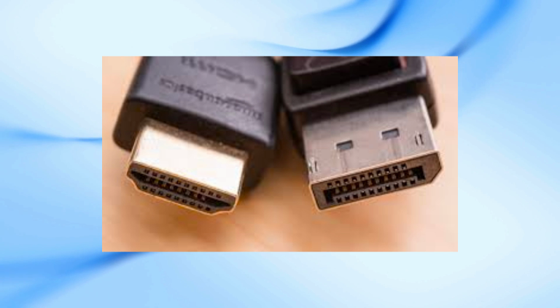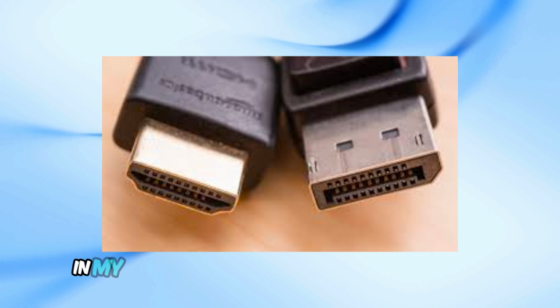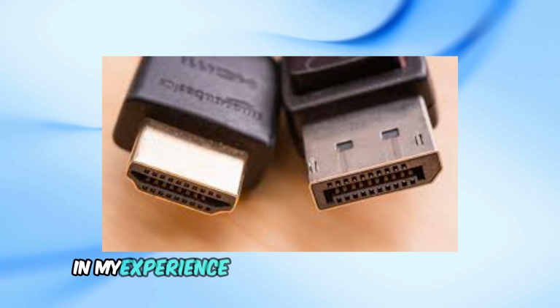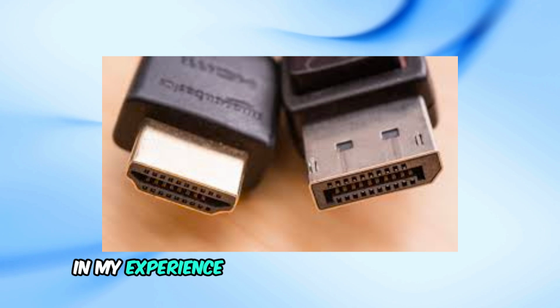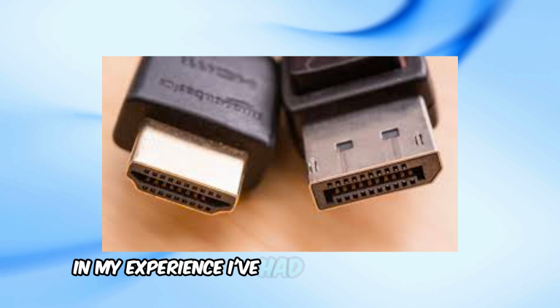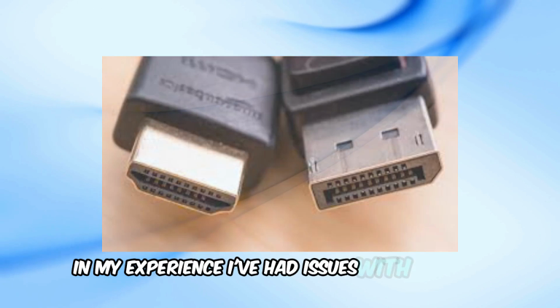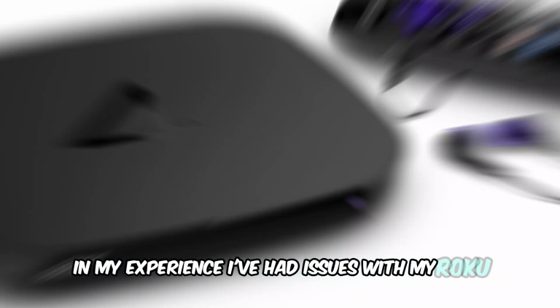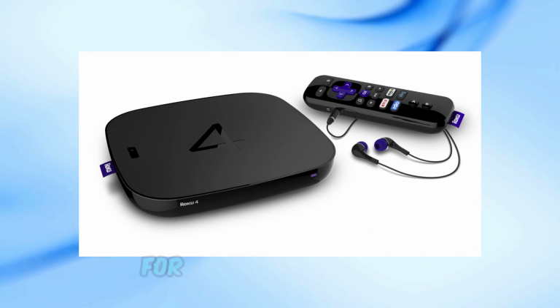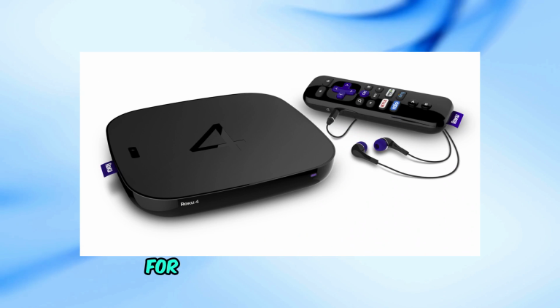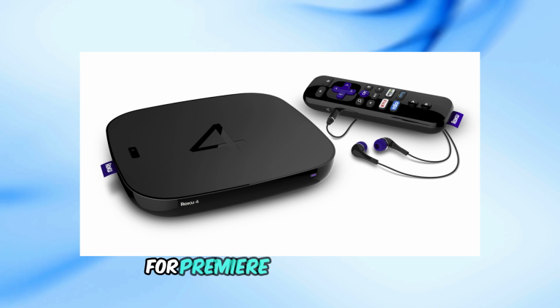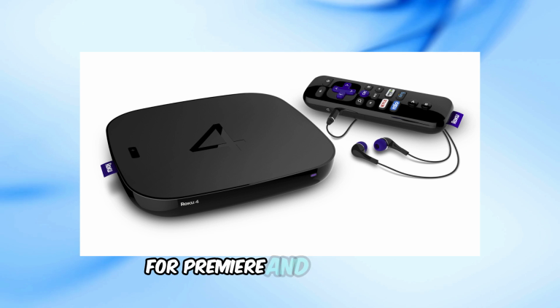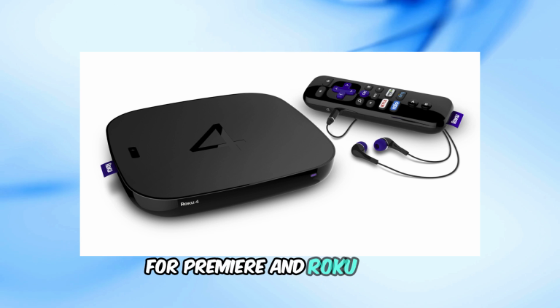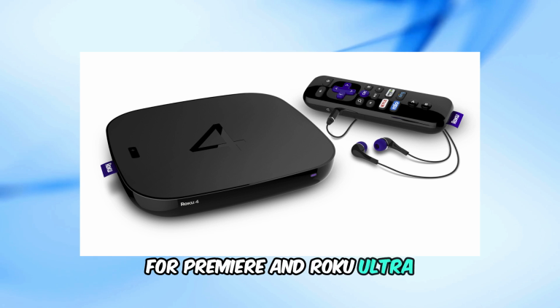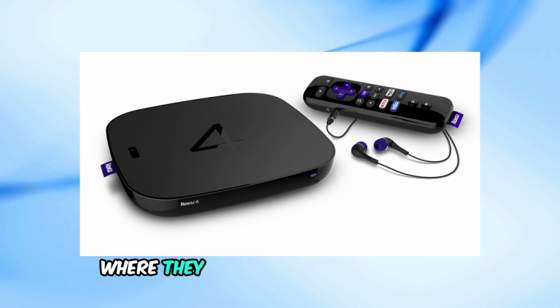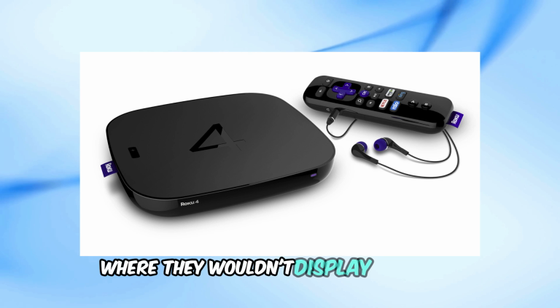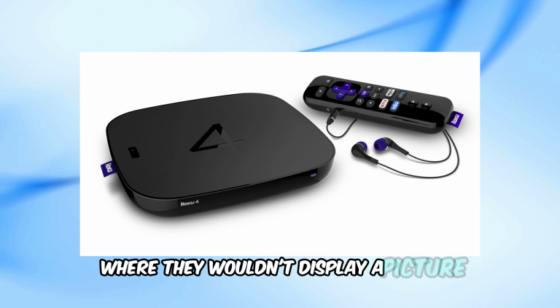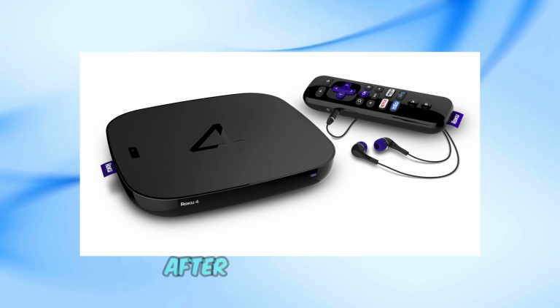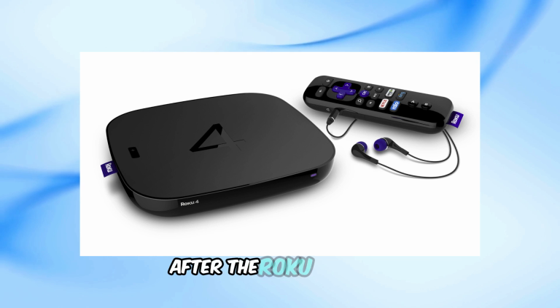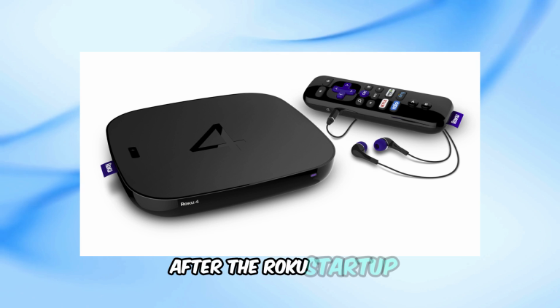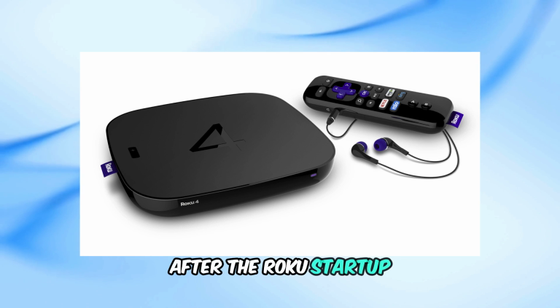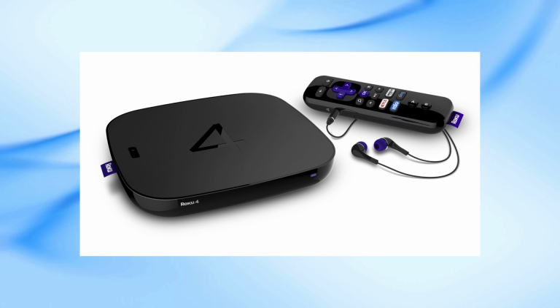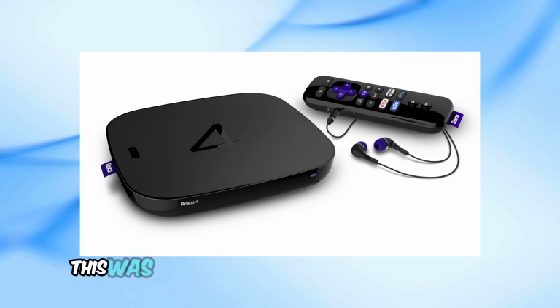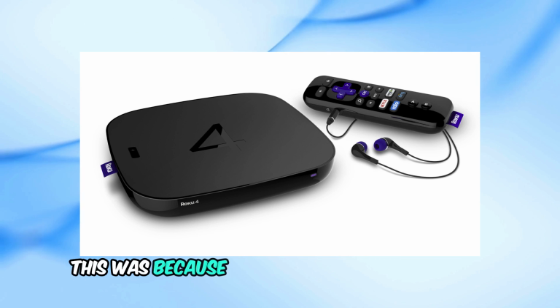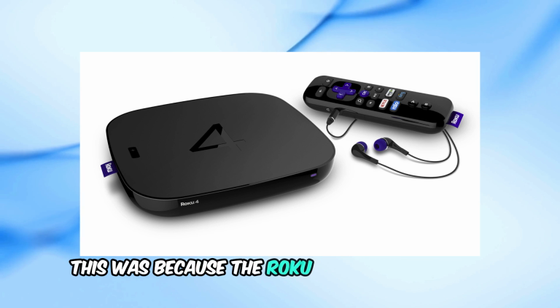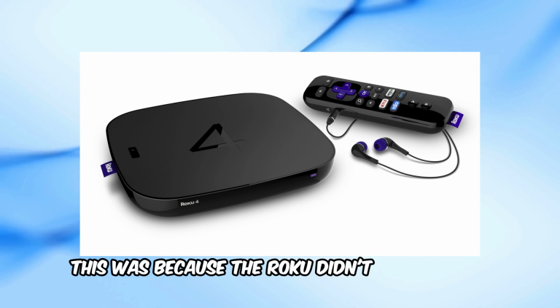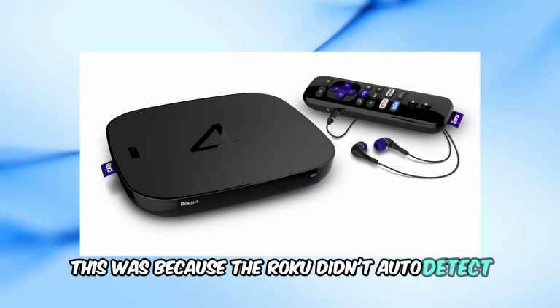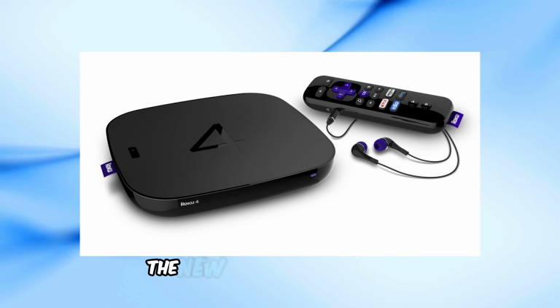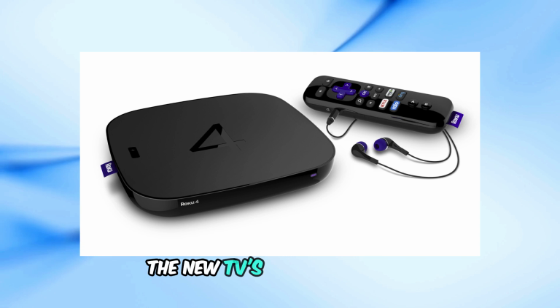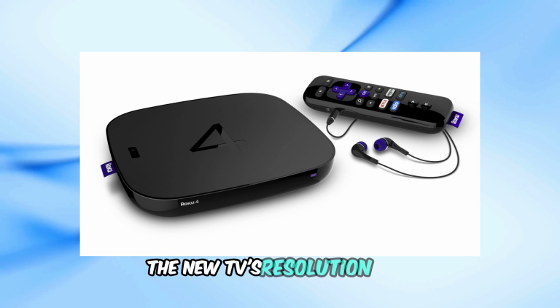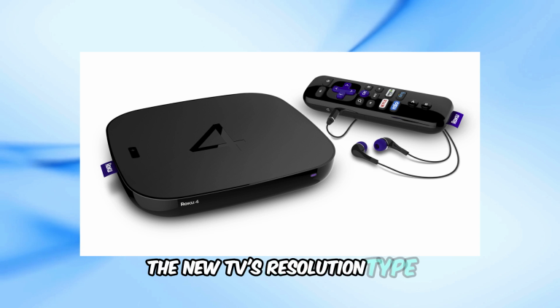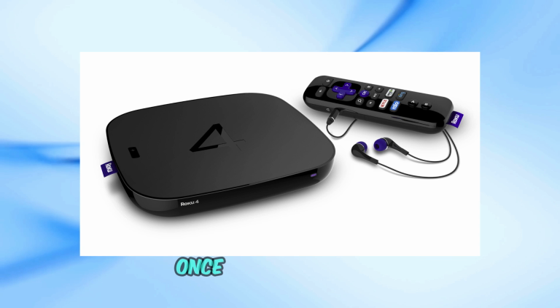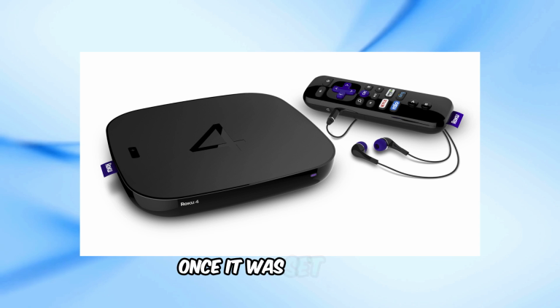In my experience, I've had issues with my Roku 4, Premiere, and Roku Ultra where they wouldn't display a picture after the Roku startup. This was because the Roku didn't auto-detect the new TV's resolution type once it was set.